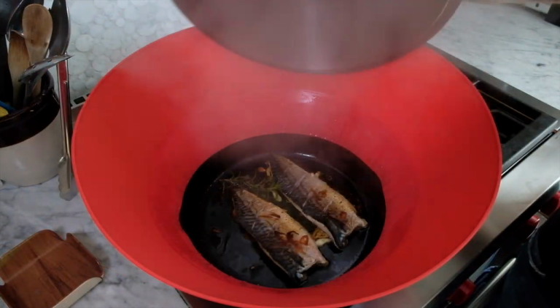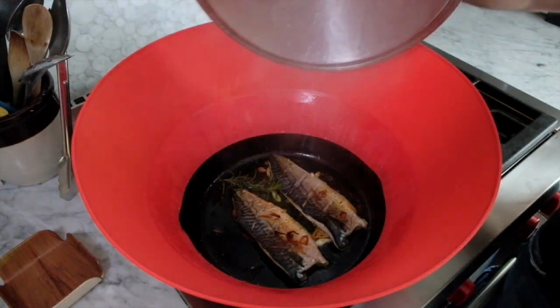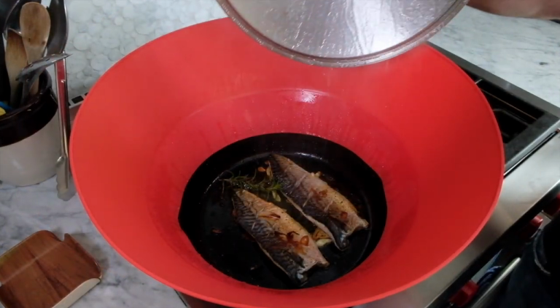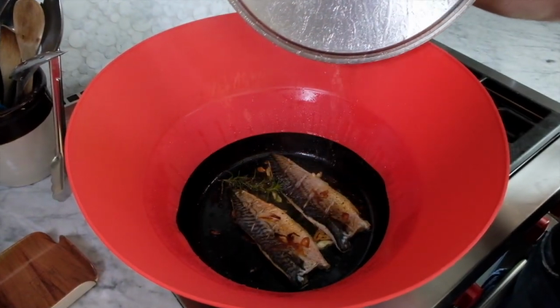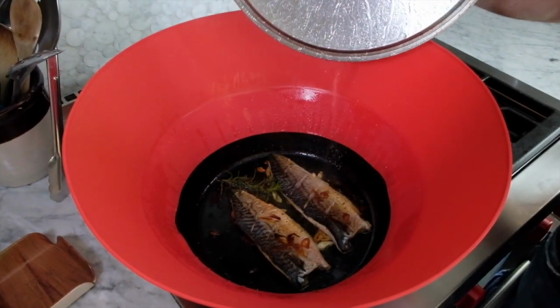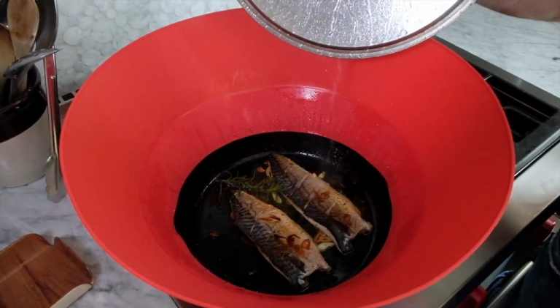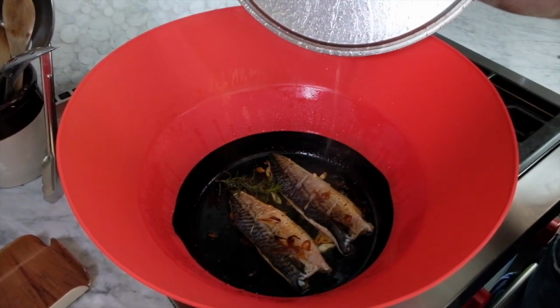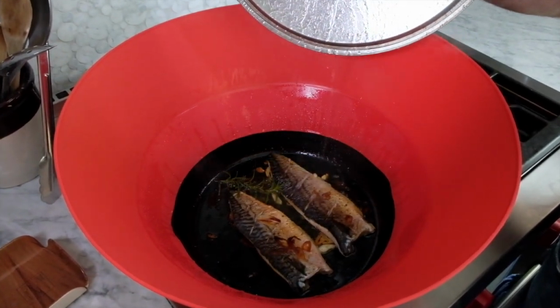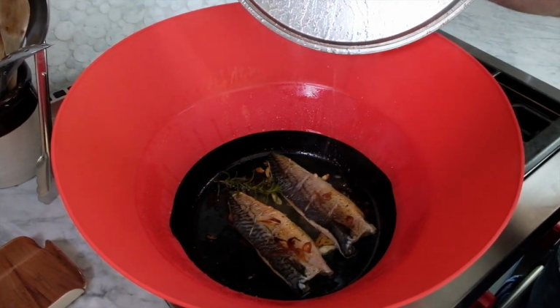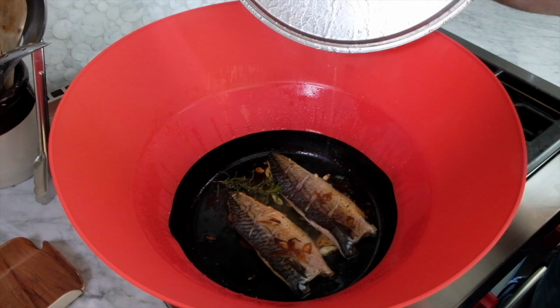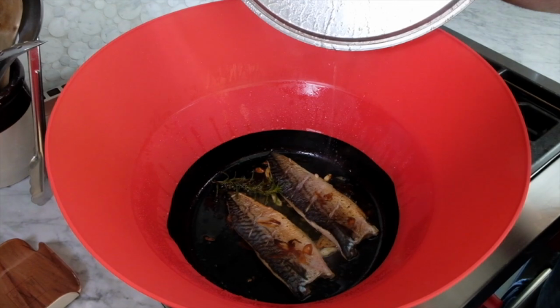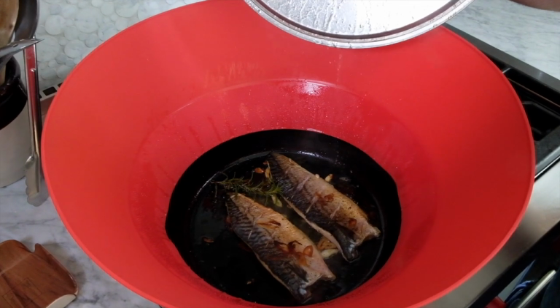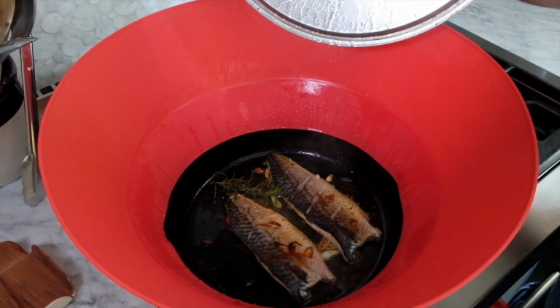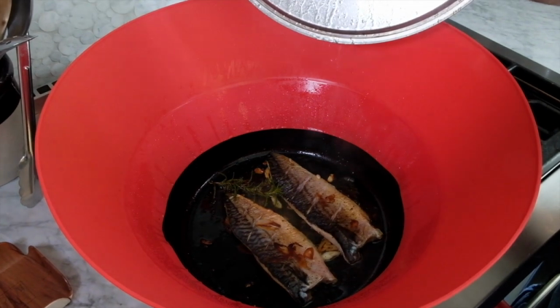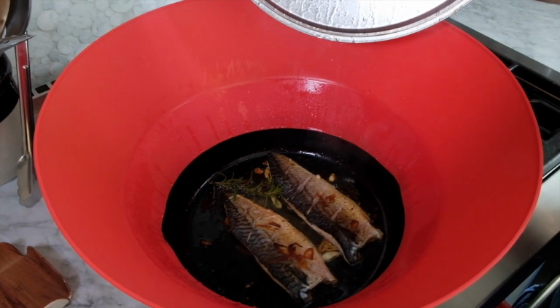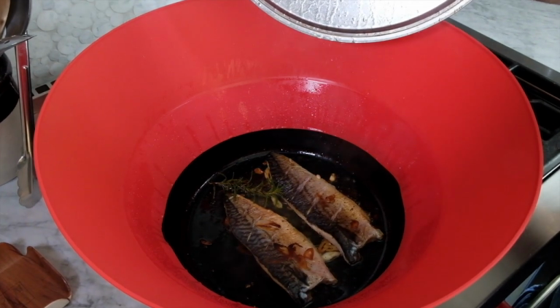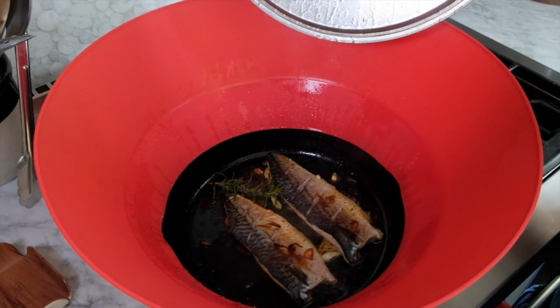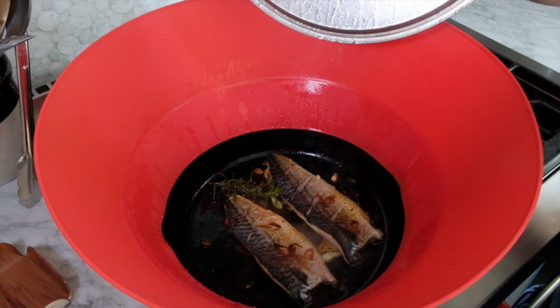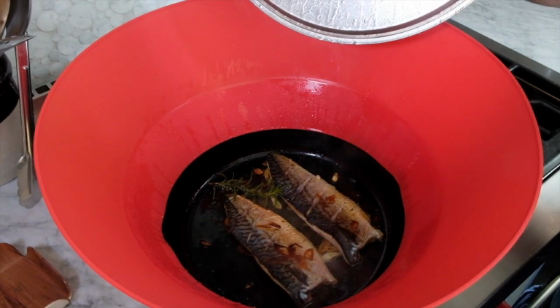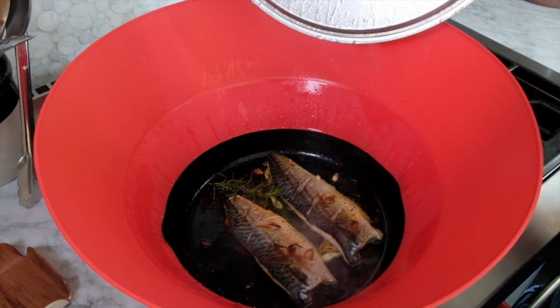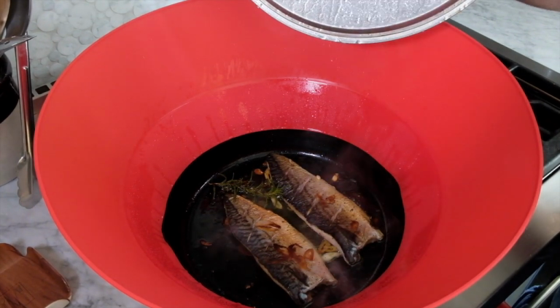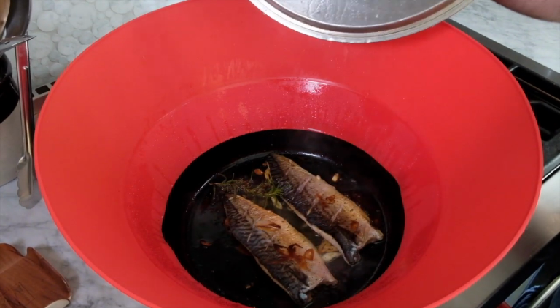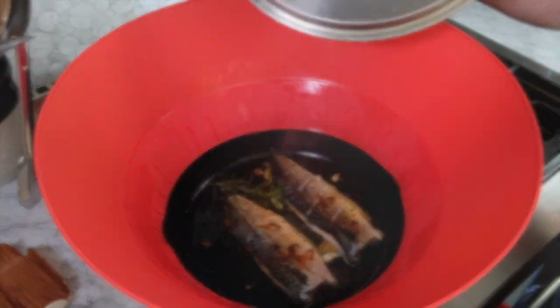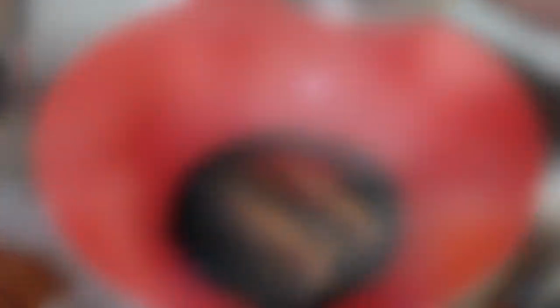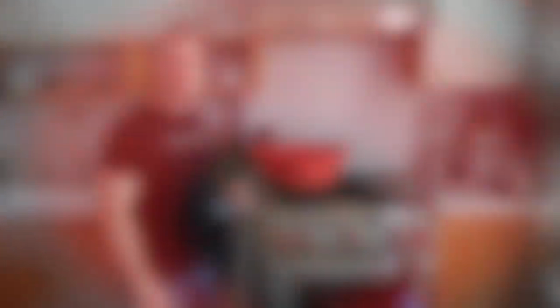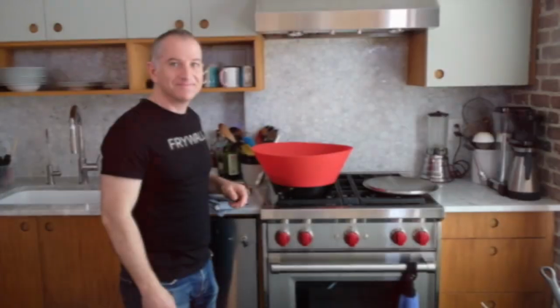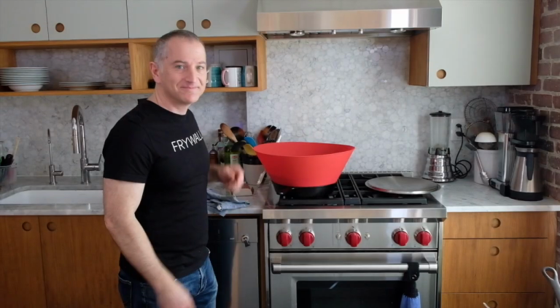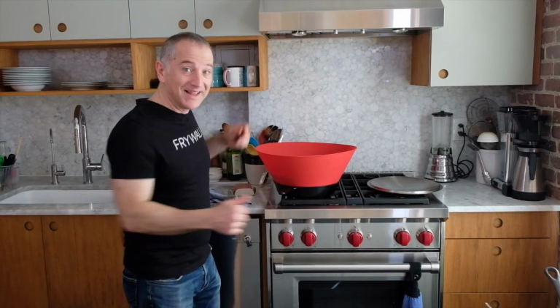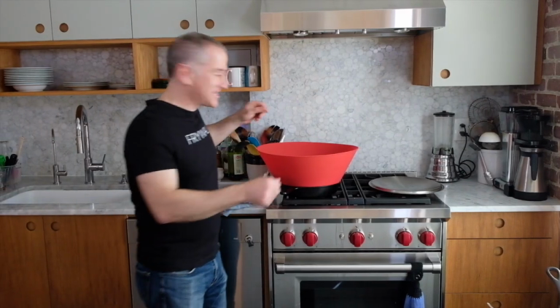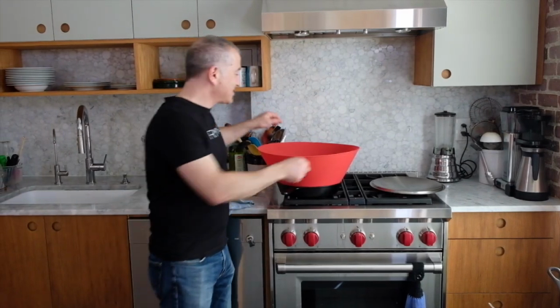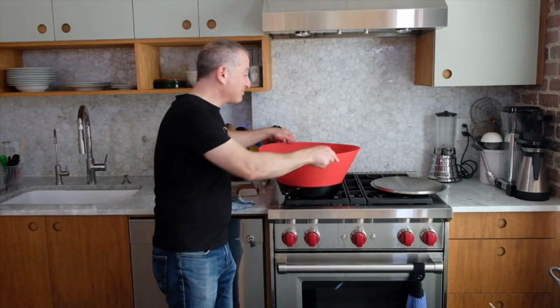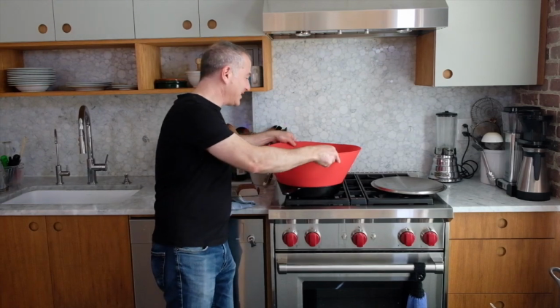Wow, that looks great. We are ready to eat. Let's get this thing plated.